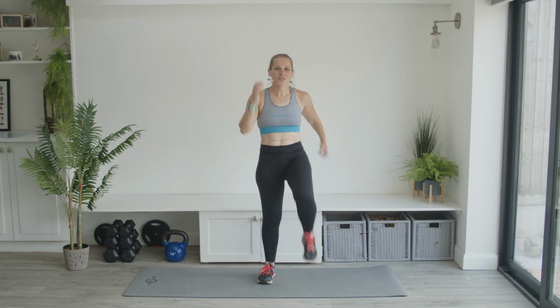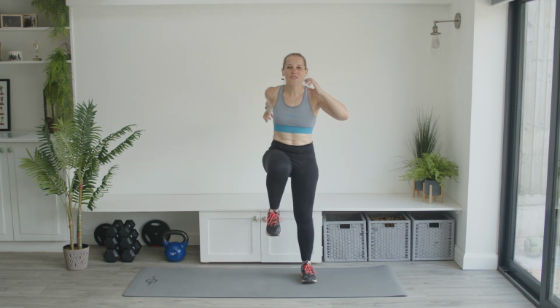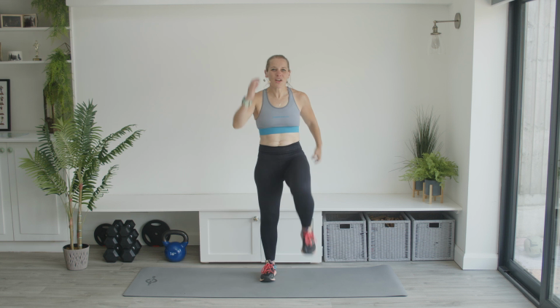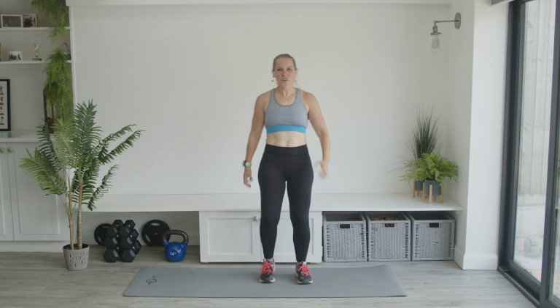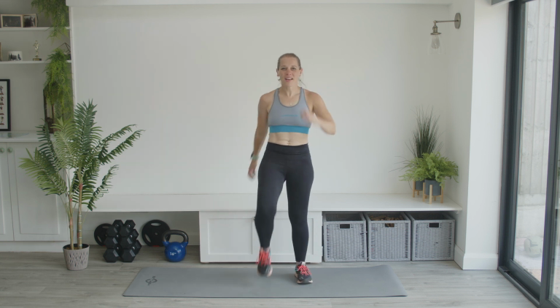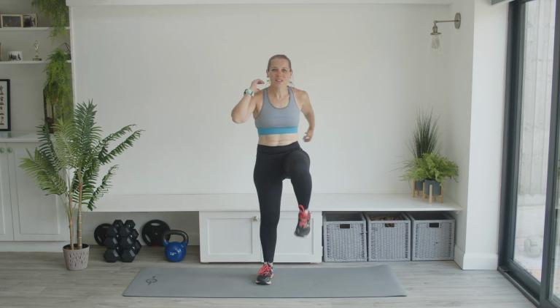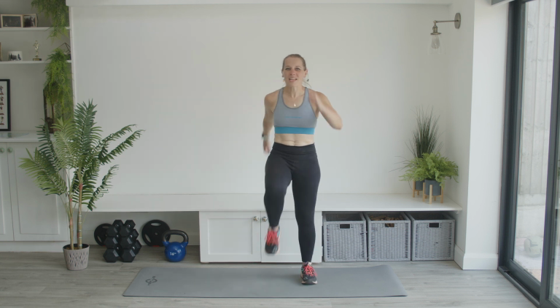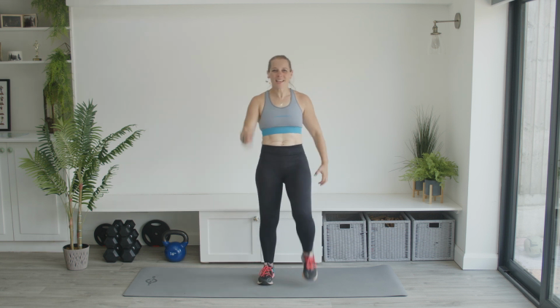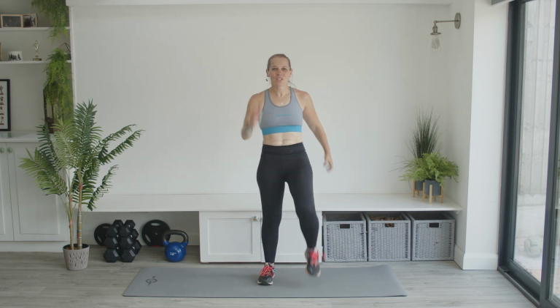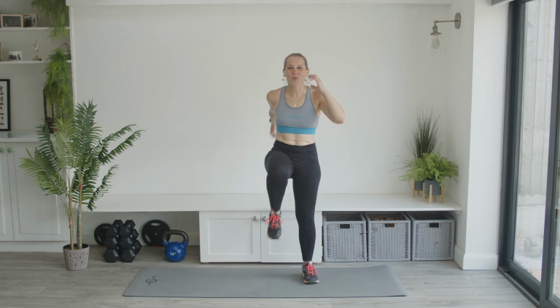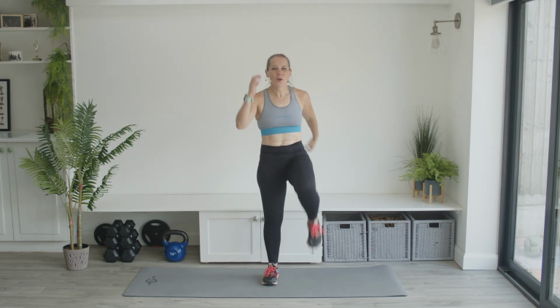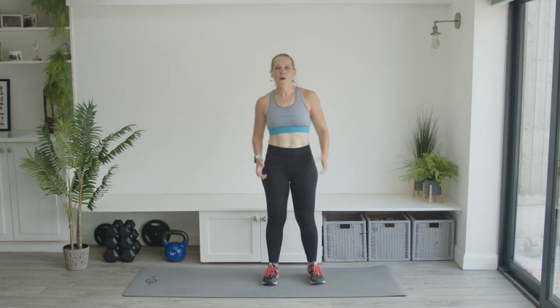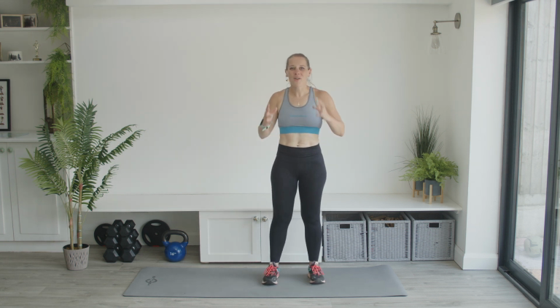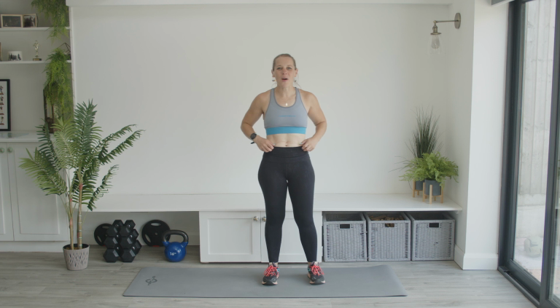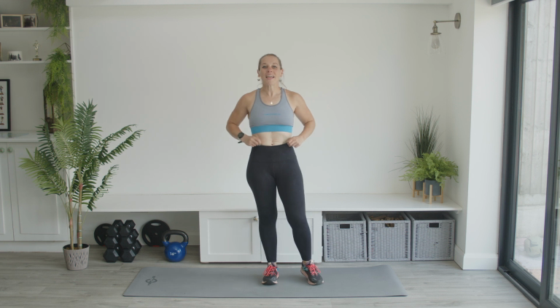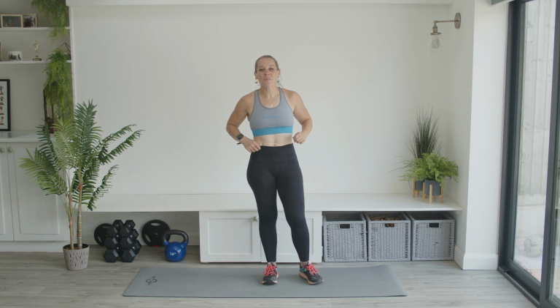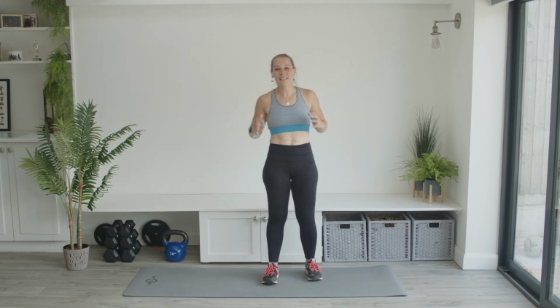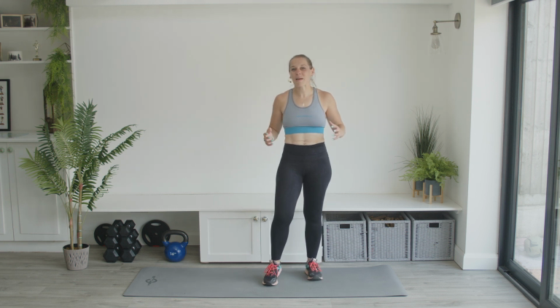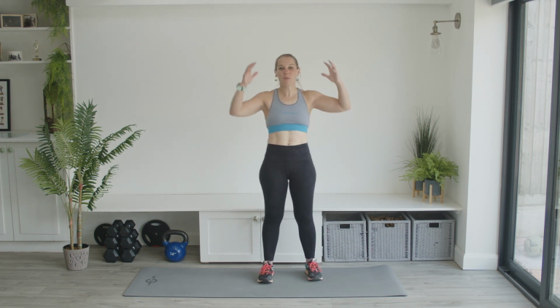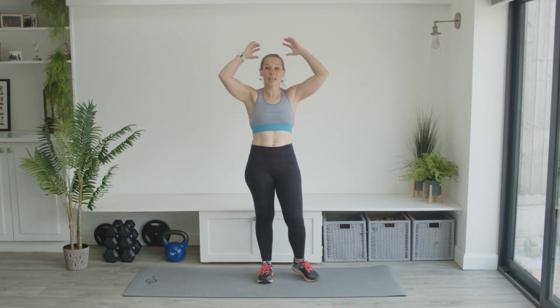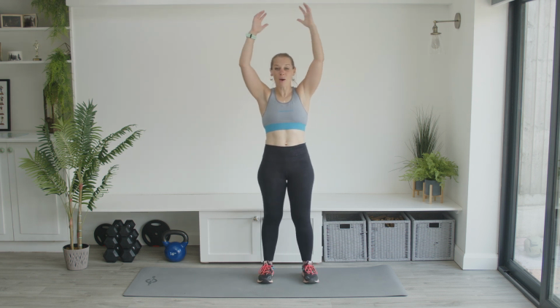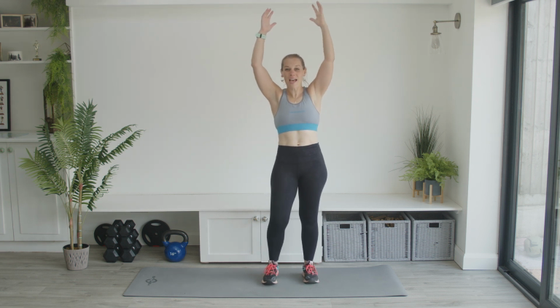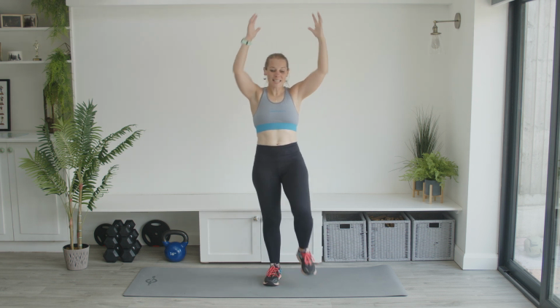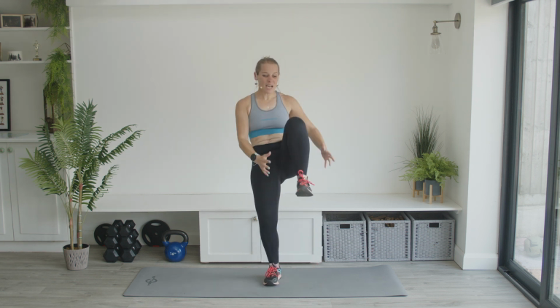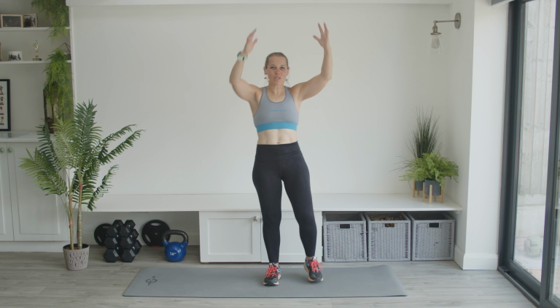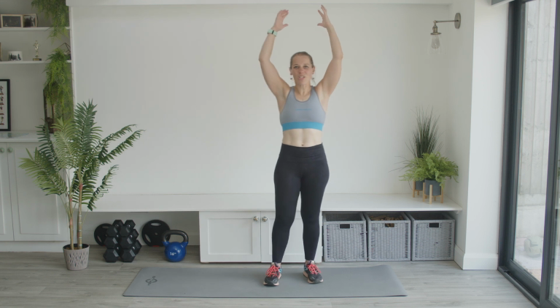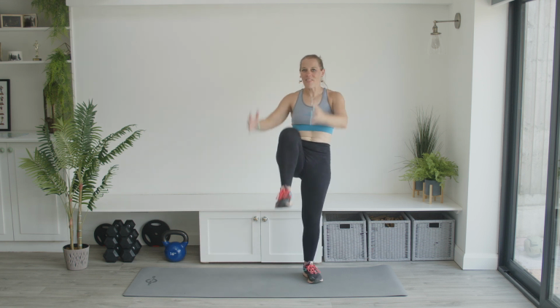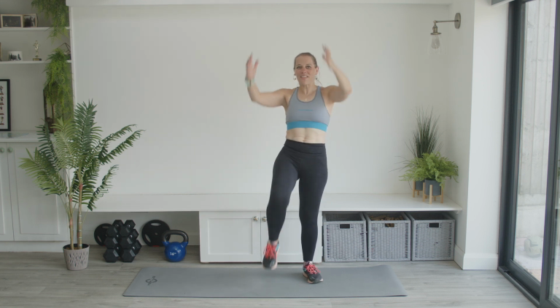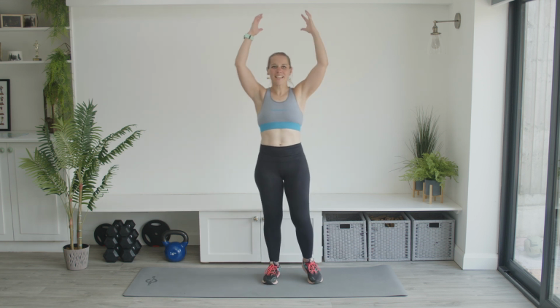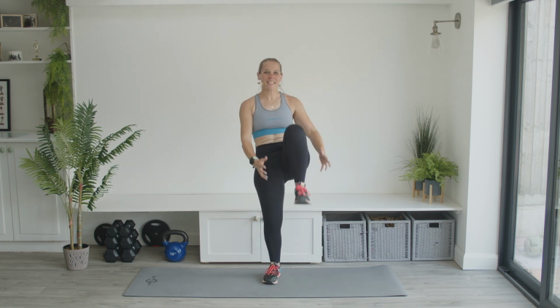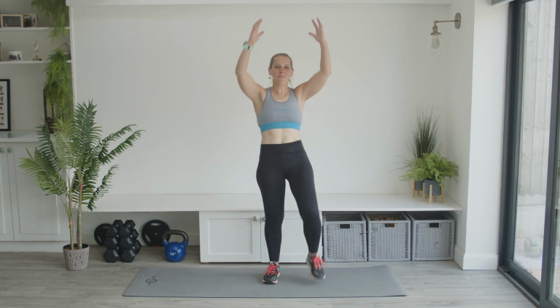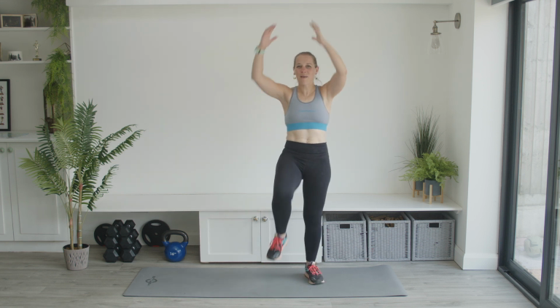Five, four, three, two, one. Great work. Next up we've got a standing mountain climber — we're going to bring the arms up overhead, the knee comes down to crunch, and then the other side. This is the standing mountain climber.